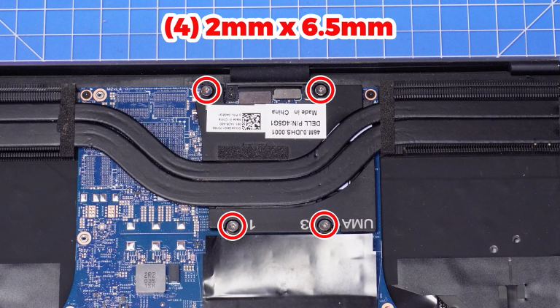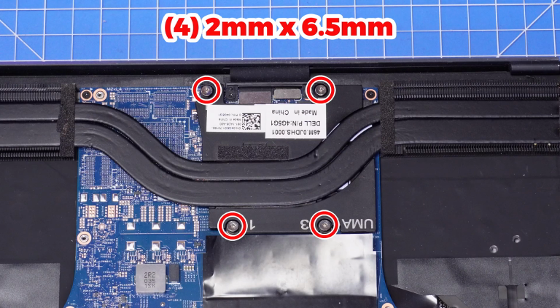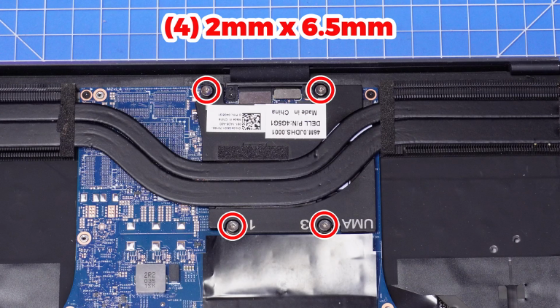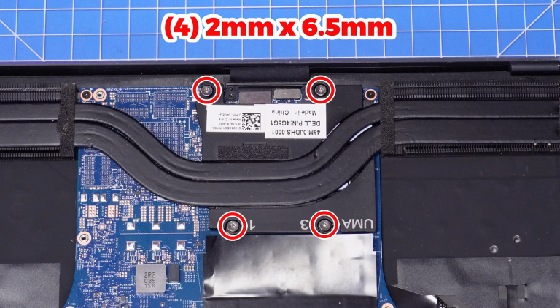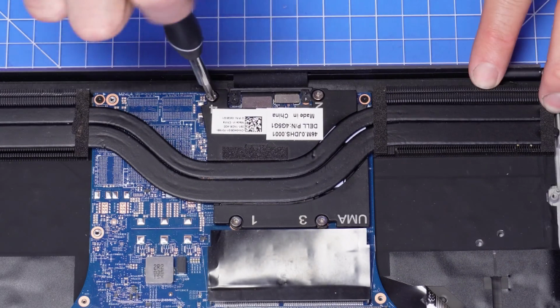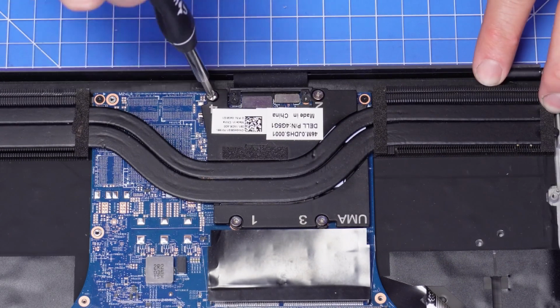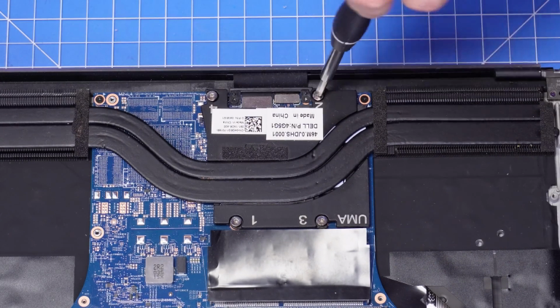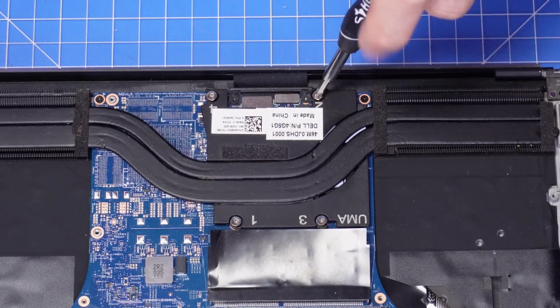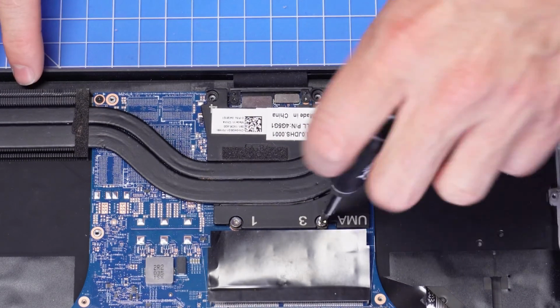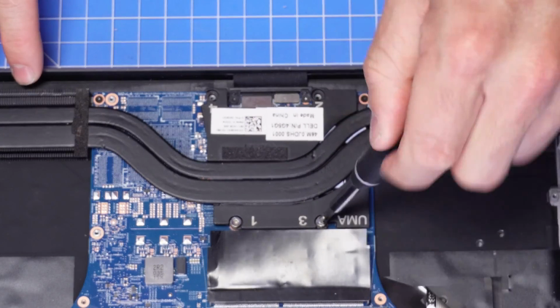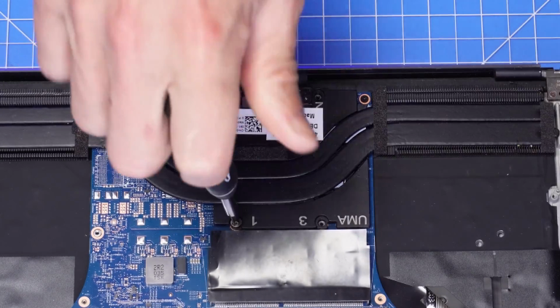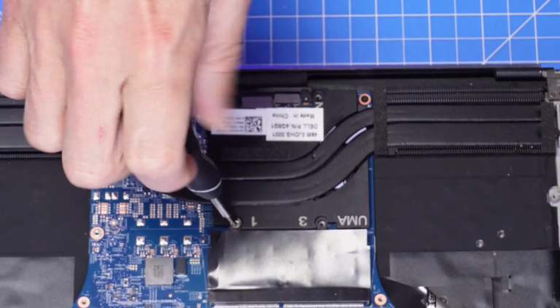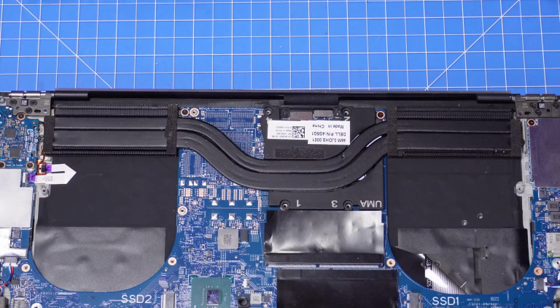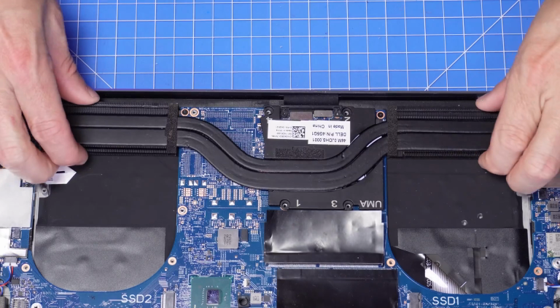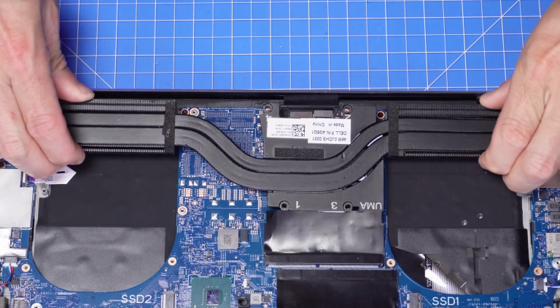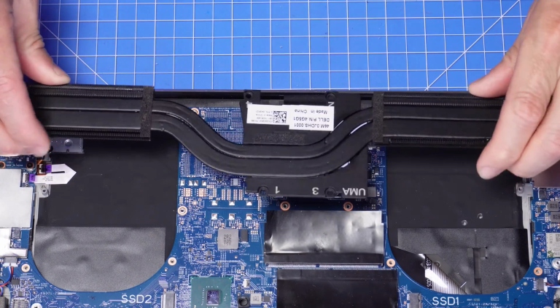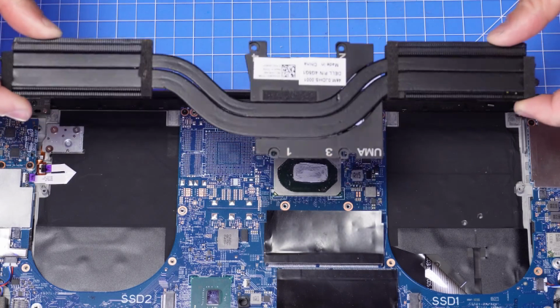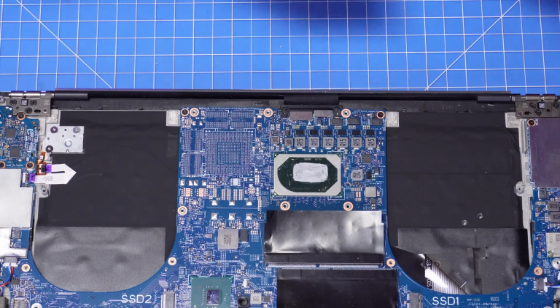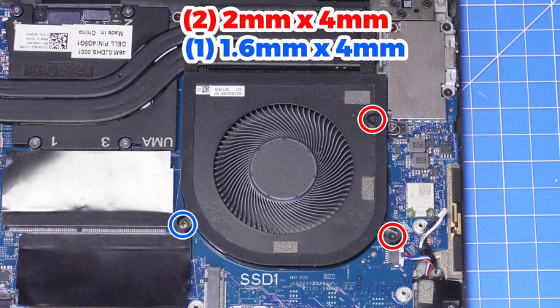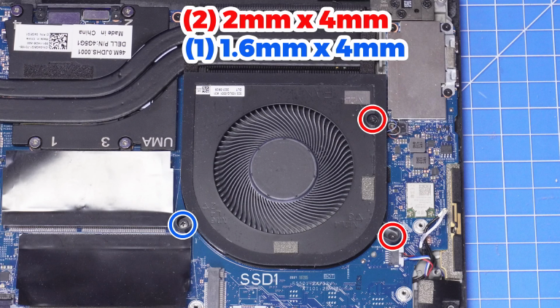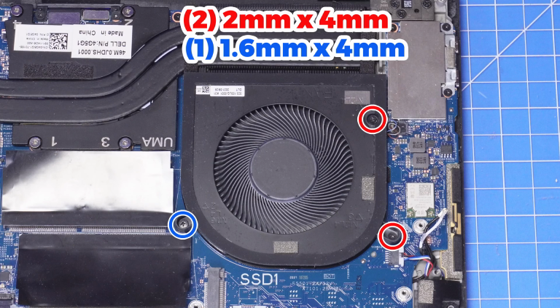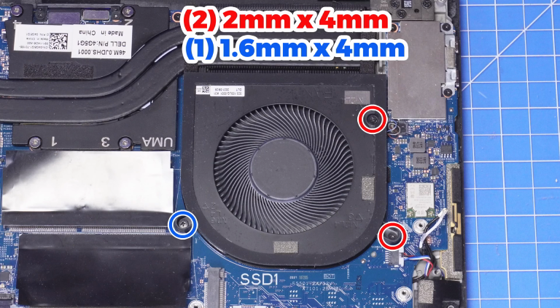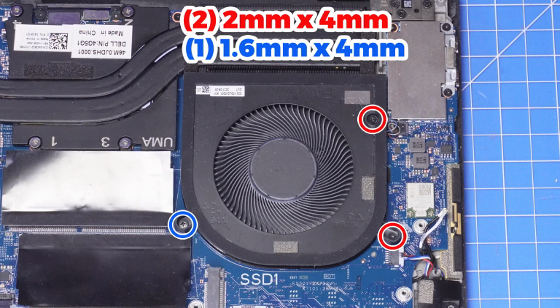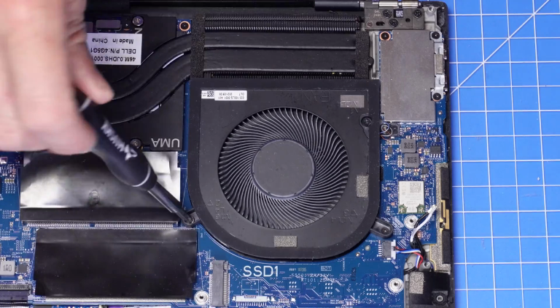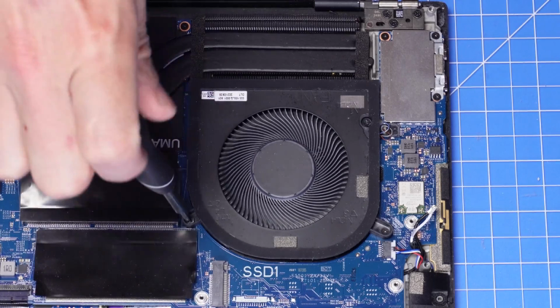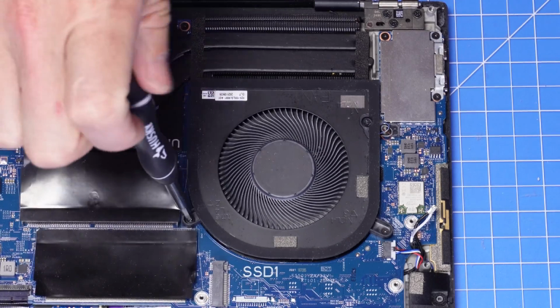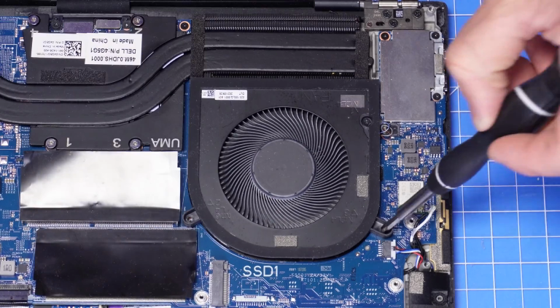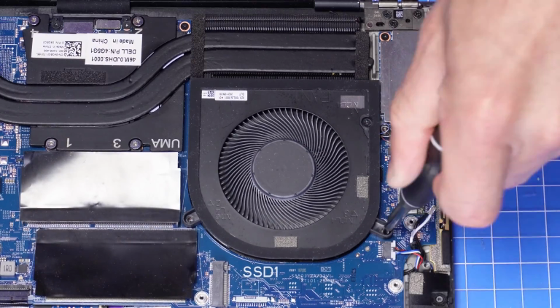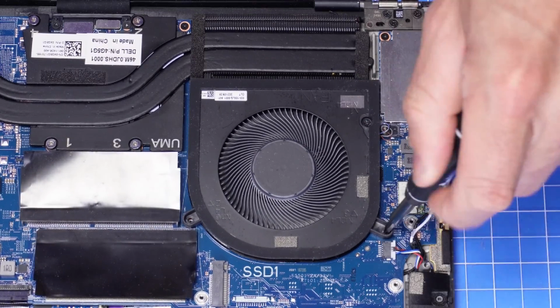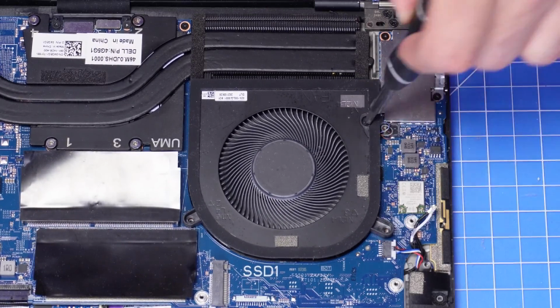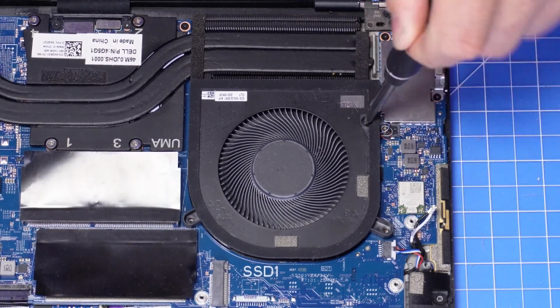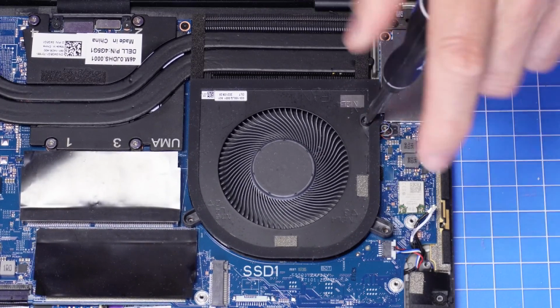Now you can unscrew and remove your heat sink. Then unscrew and remove your fans. Just like the solid state drives, the process is the same for both.